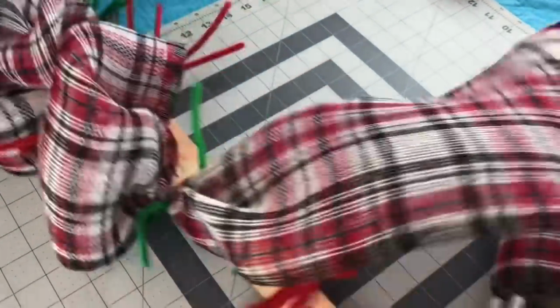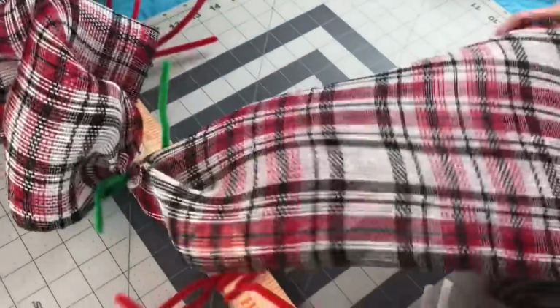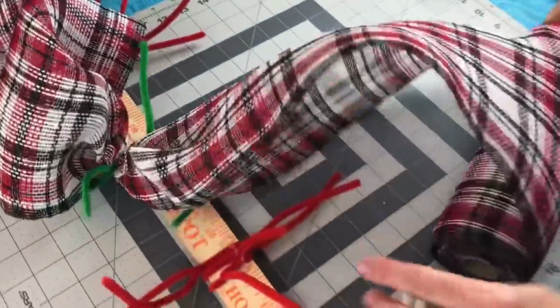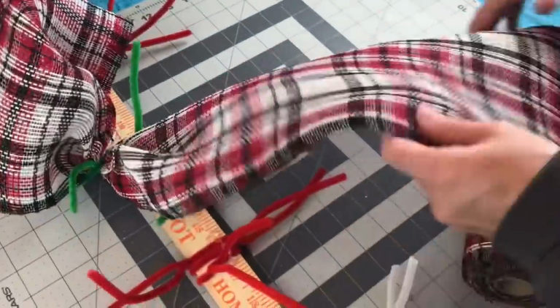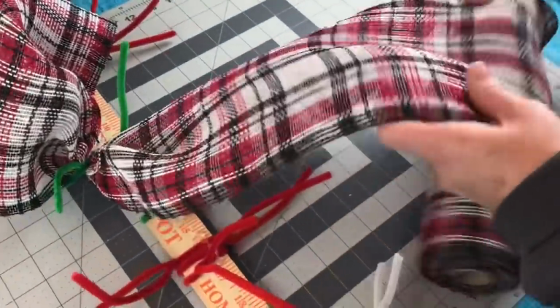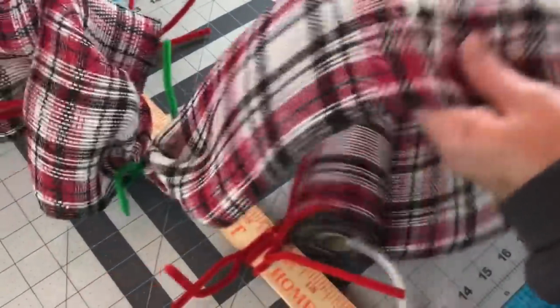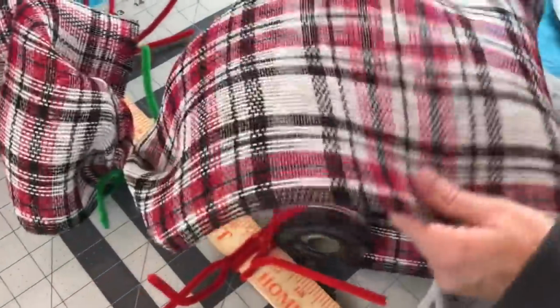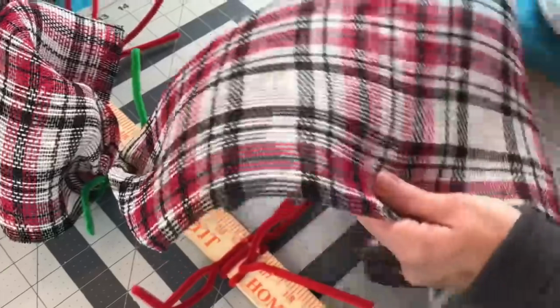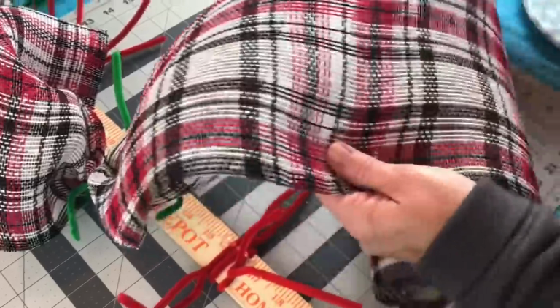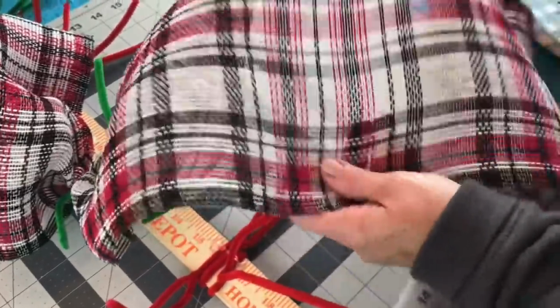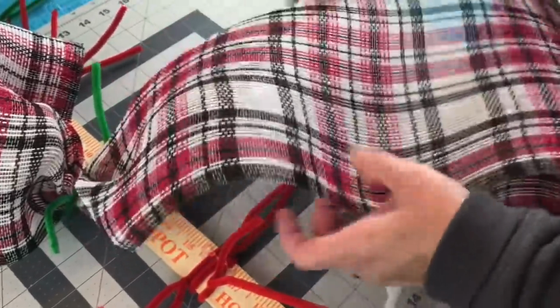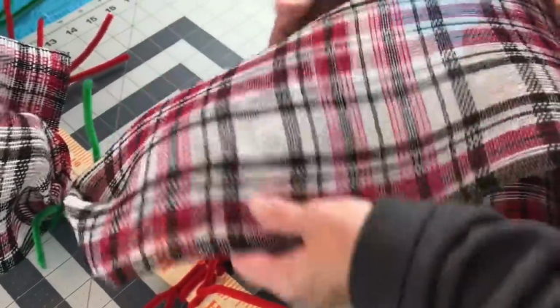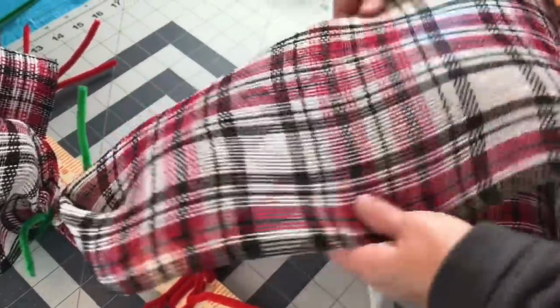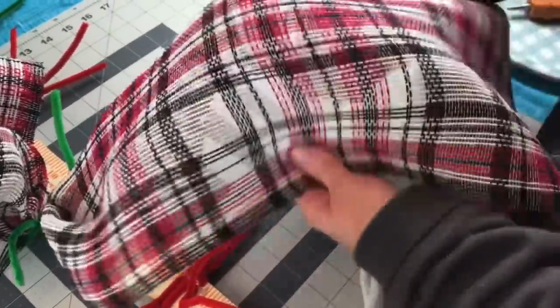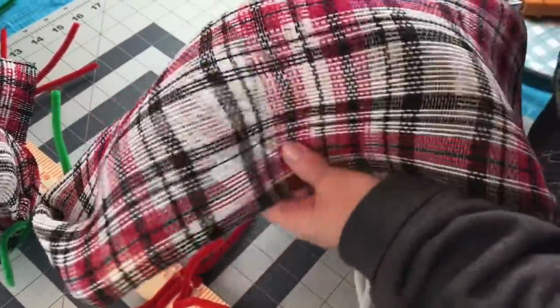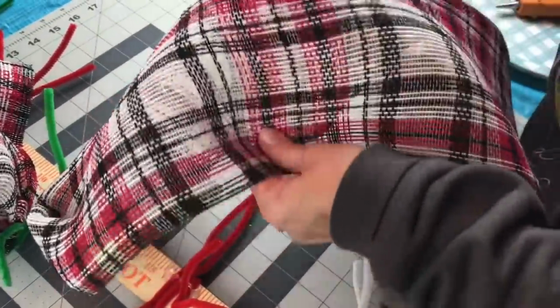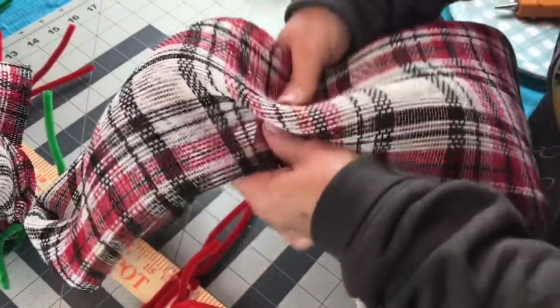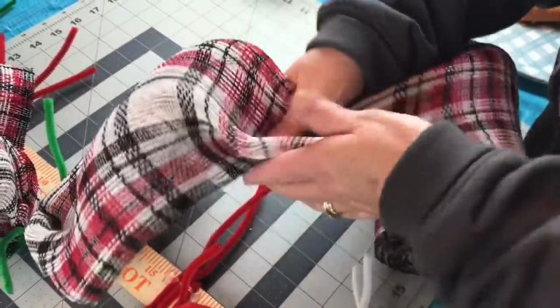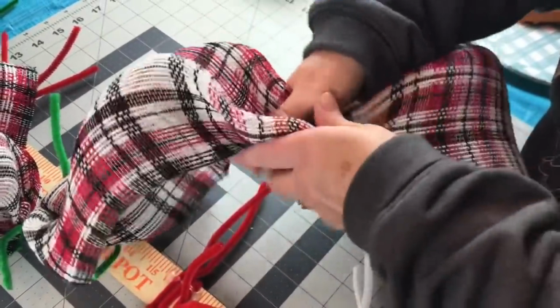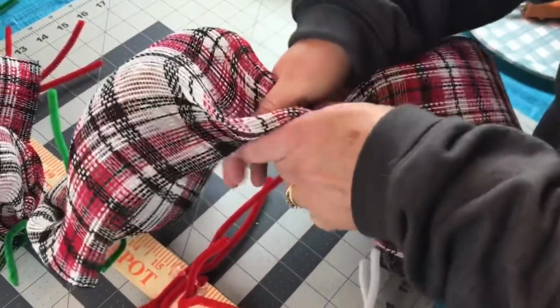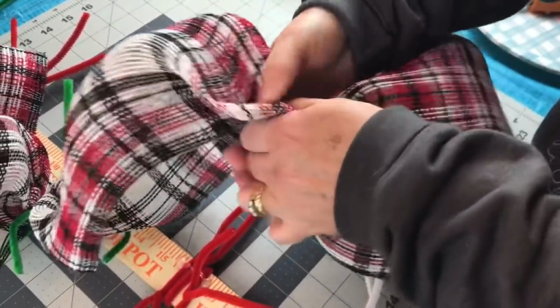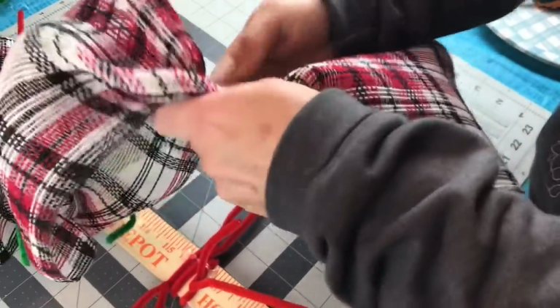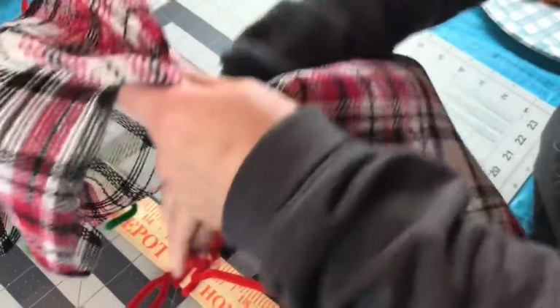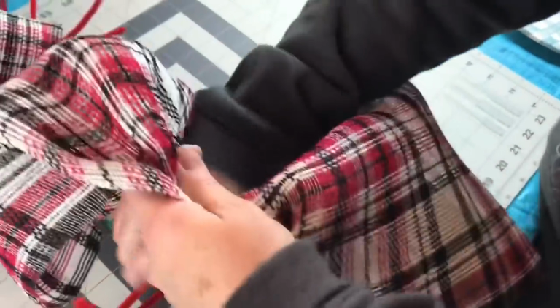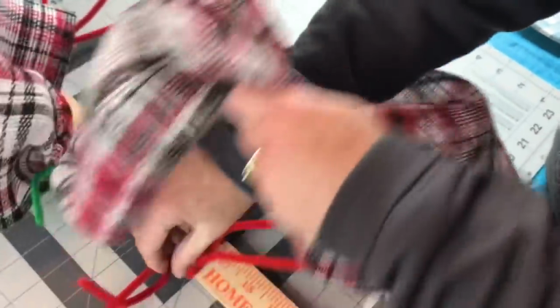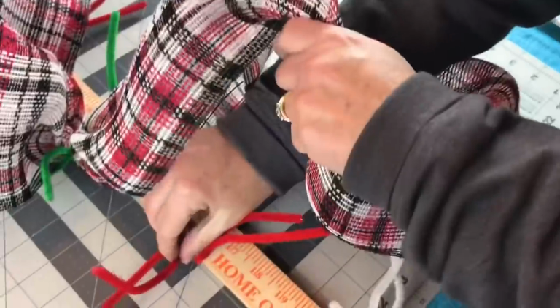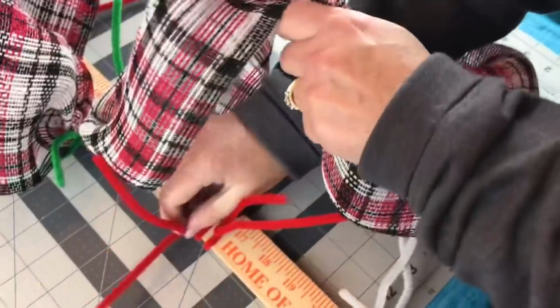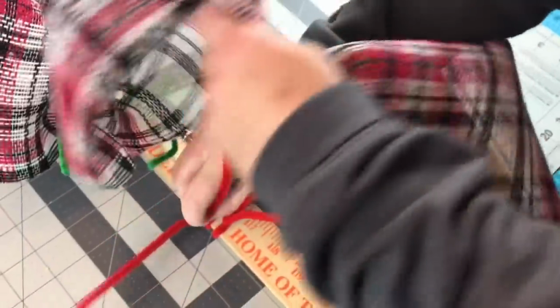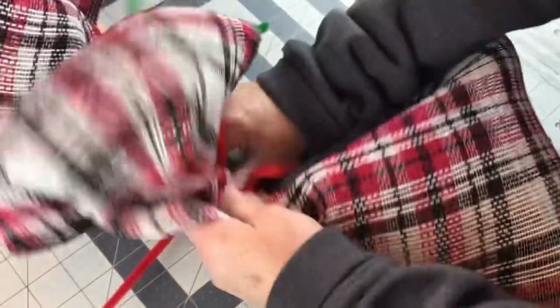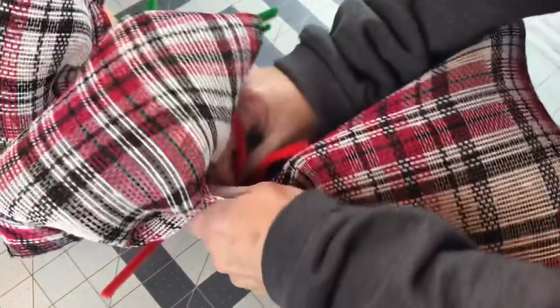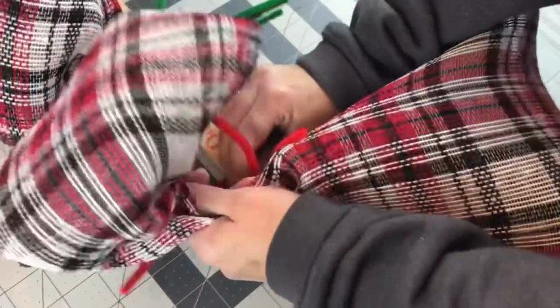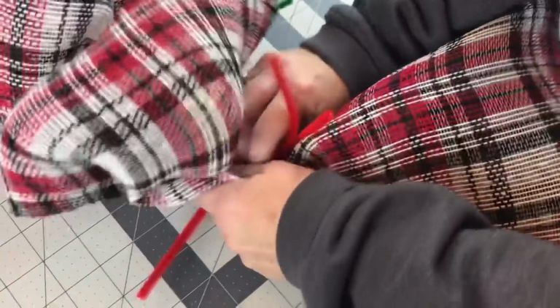You will need two rolls of the deco mesh. You're not going to need two full rolls, but you will need two rolls of this 10-inch deco mesh.